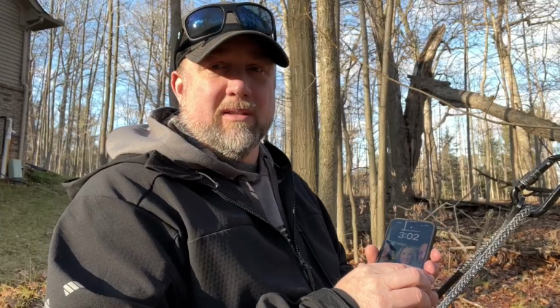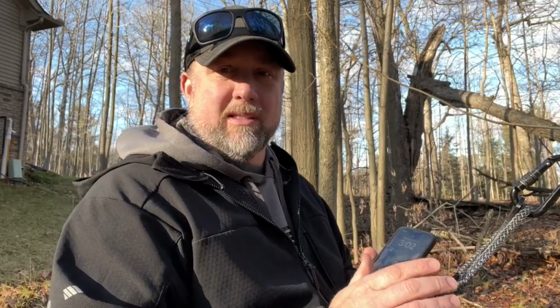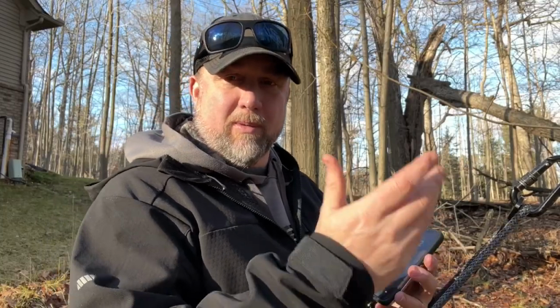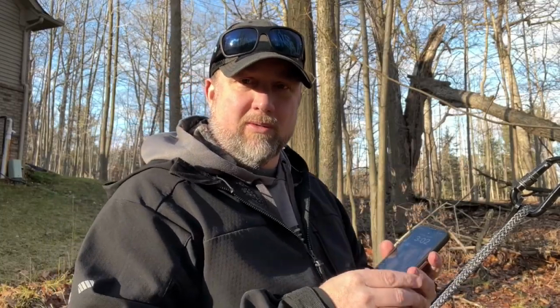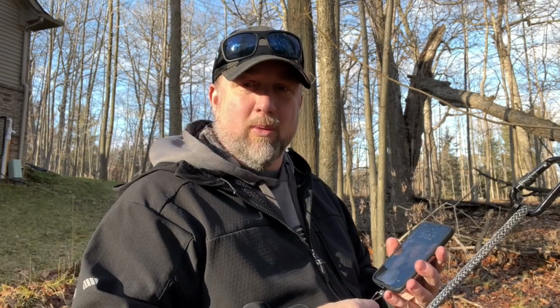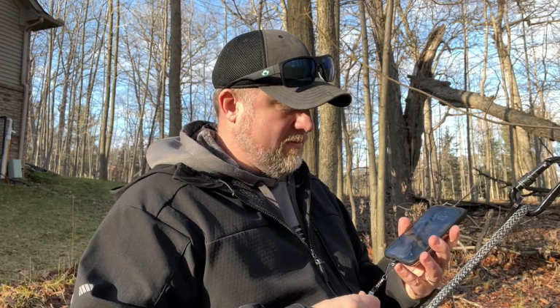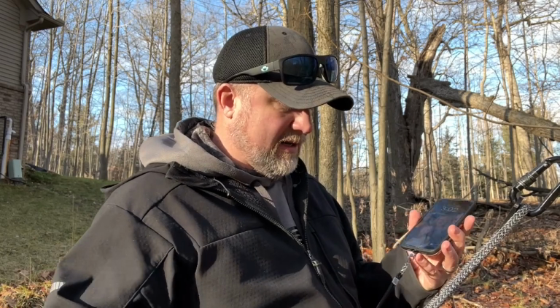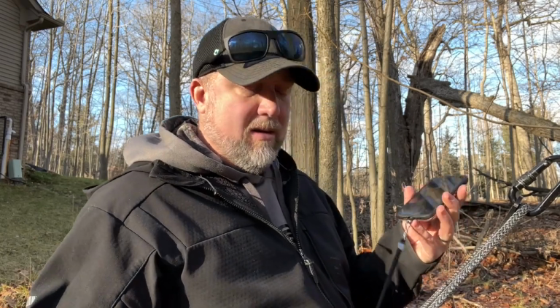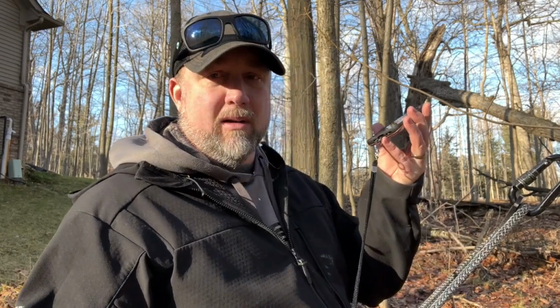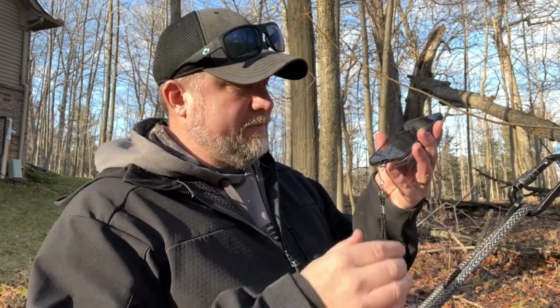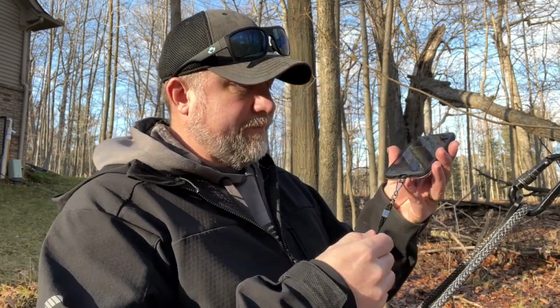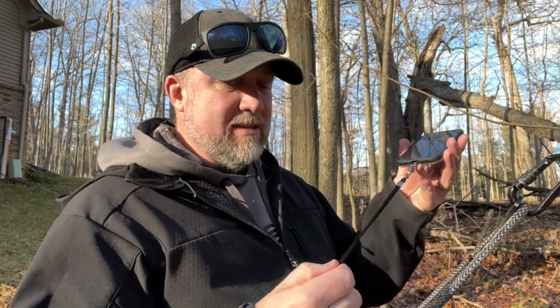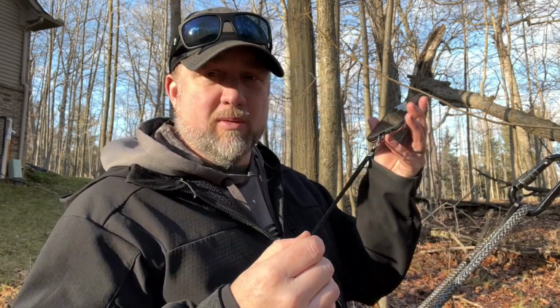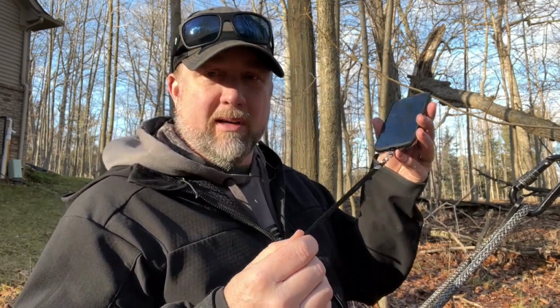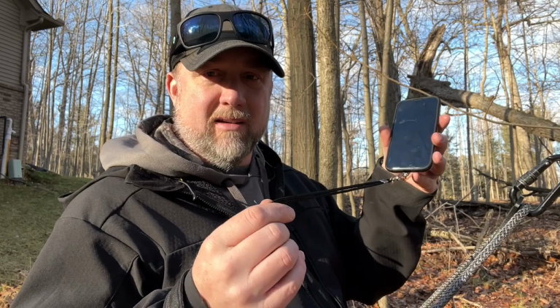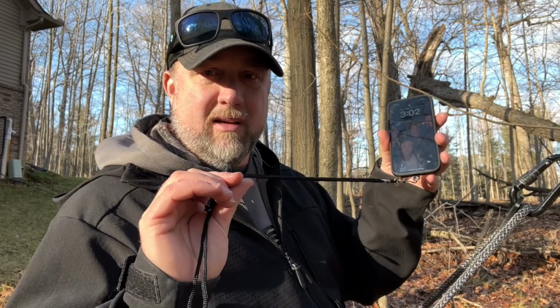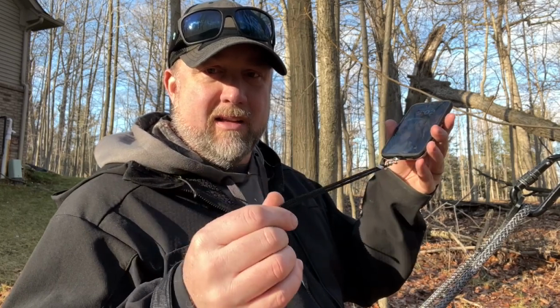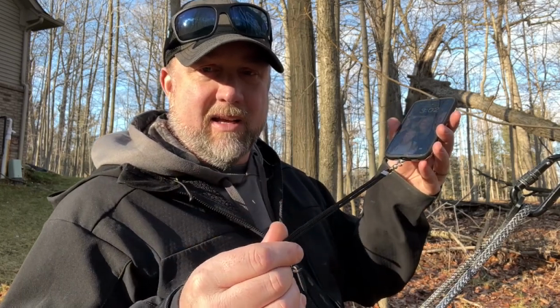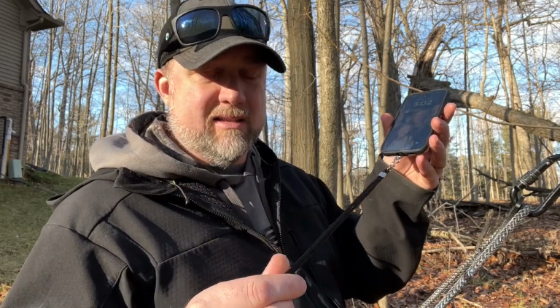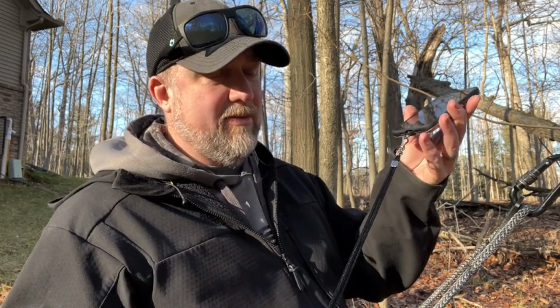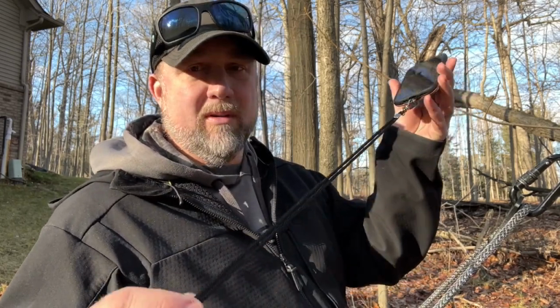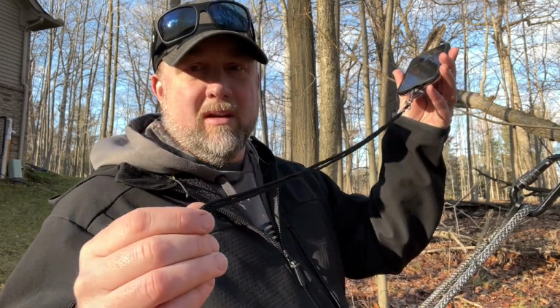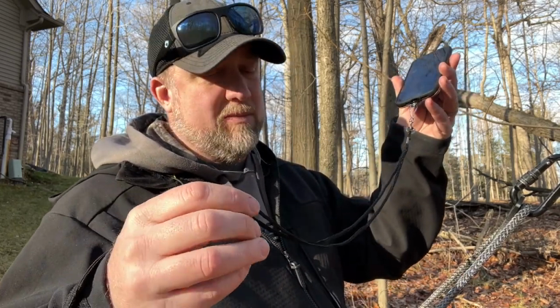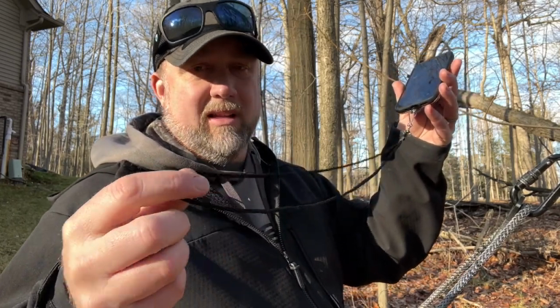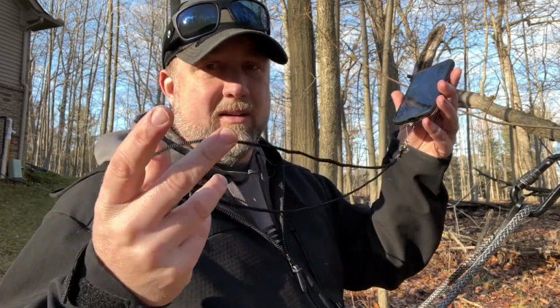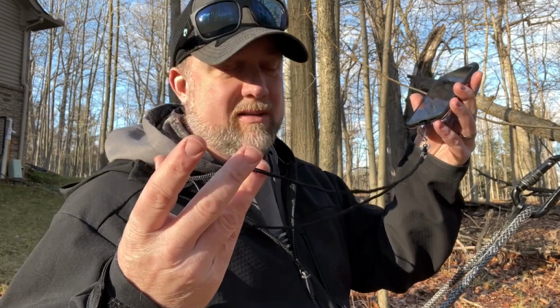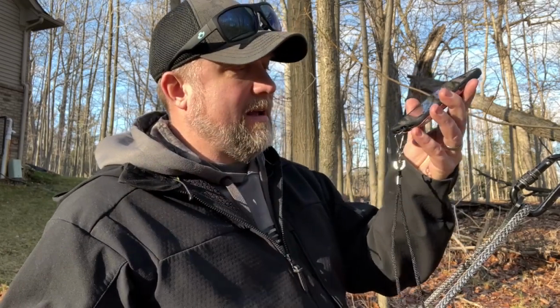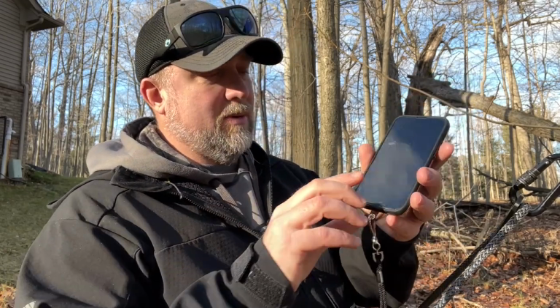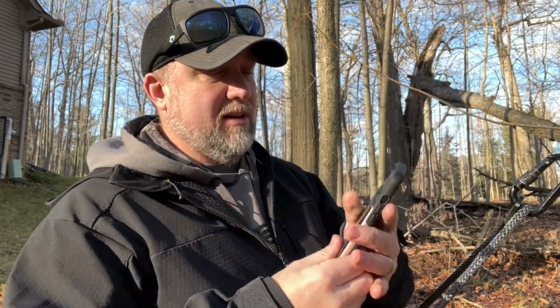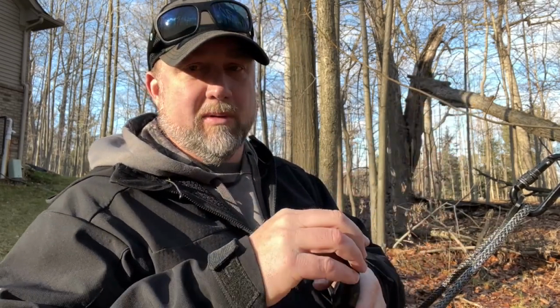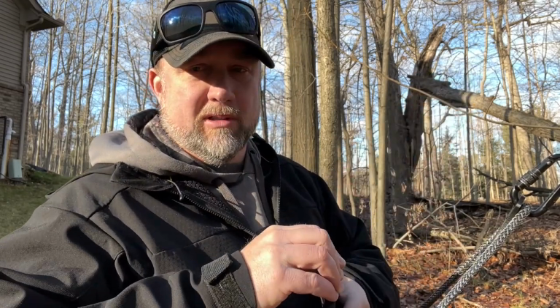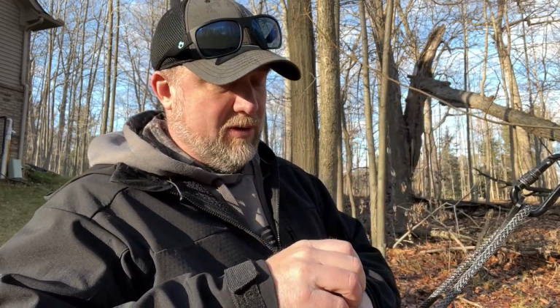I never had one fall off yet, but to be safe — because I don't want to see people's phones falling 20 feet and breaking — we're including, as a bonus, a tether that snaps onto the inside of your phone. It's more or less a lanyard. You can pick these up on Amazon; we're just going to include it with the purchase of the phone holder.